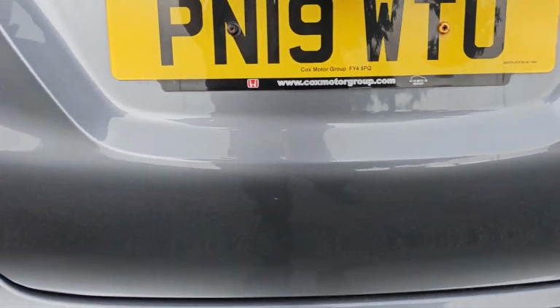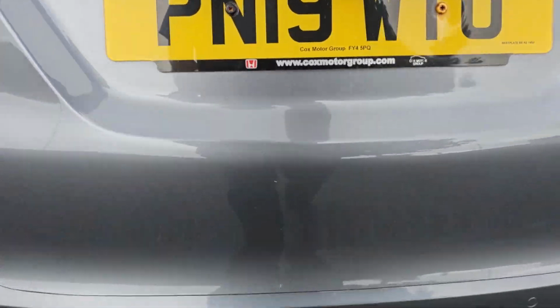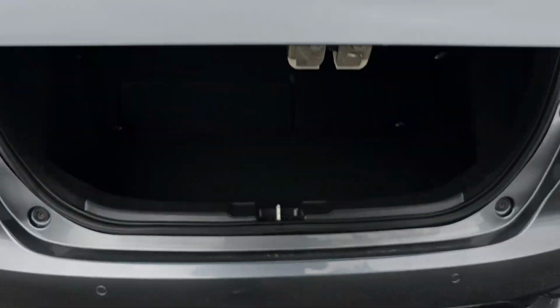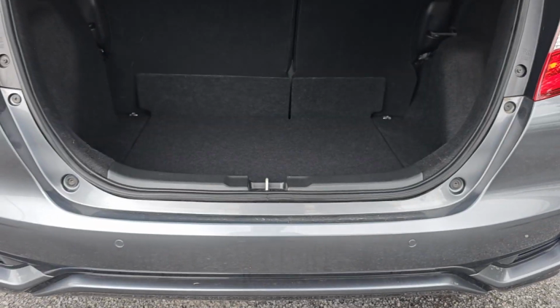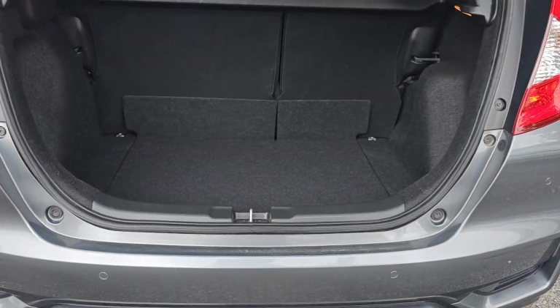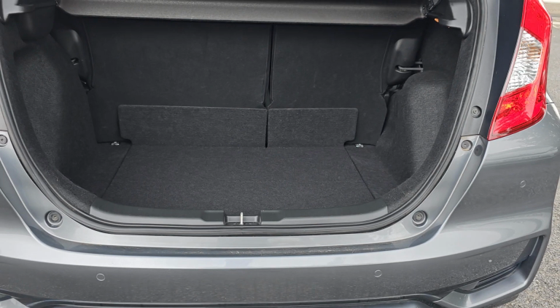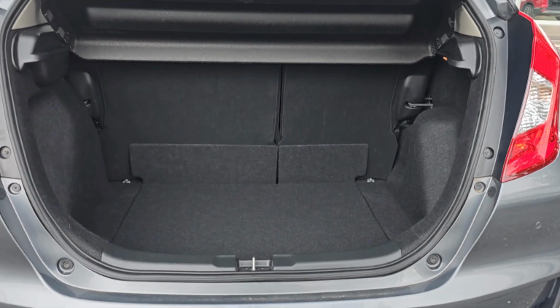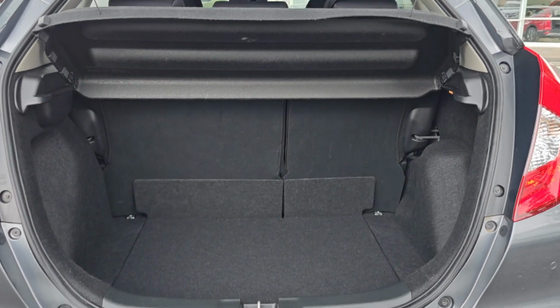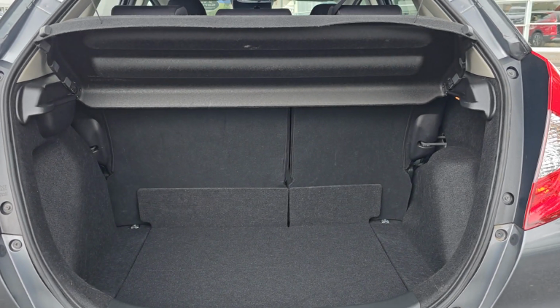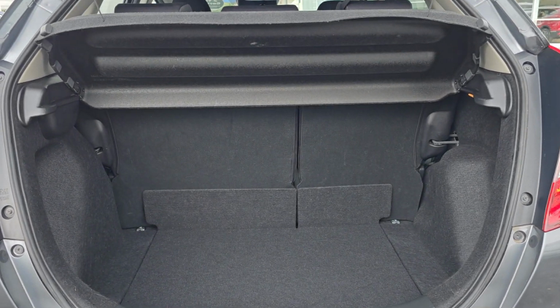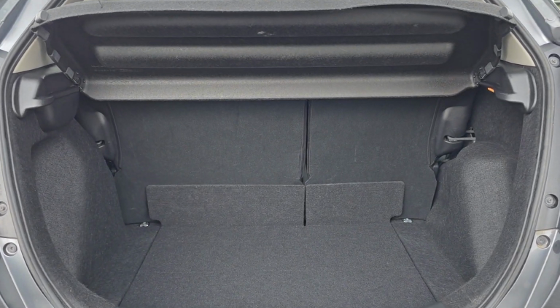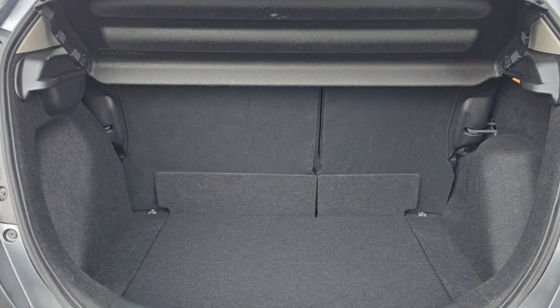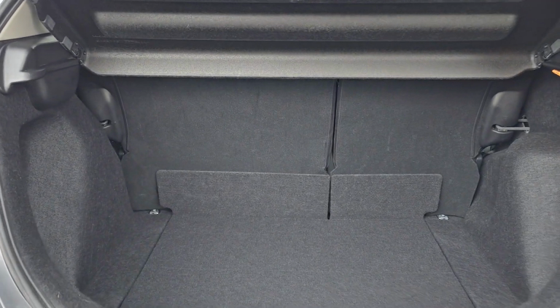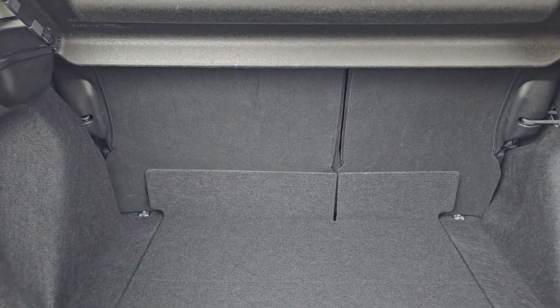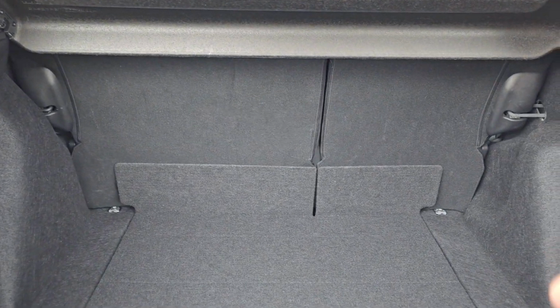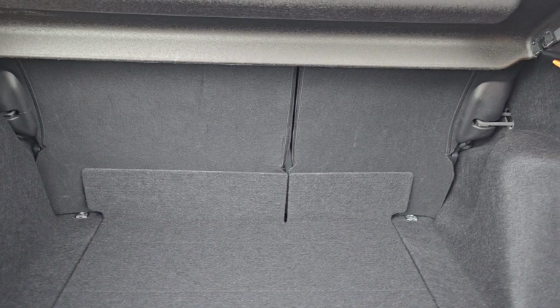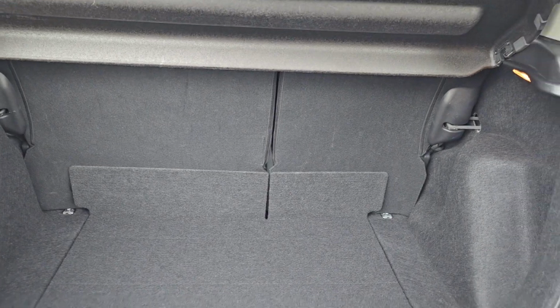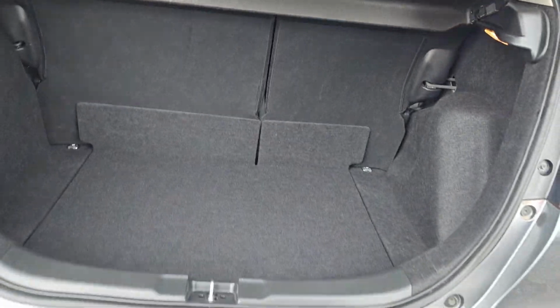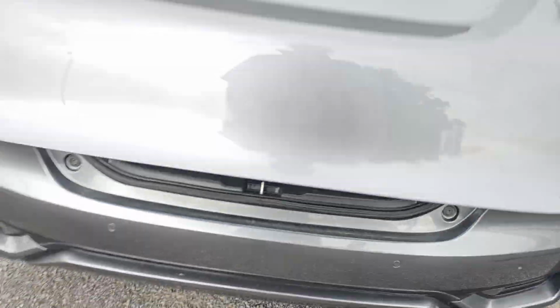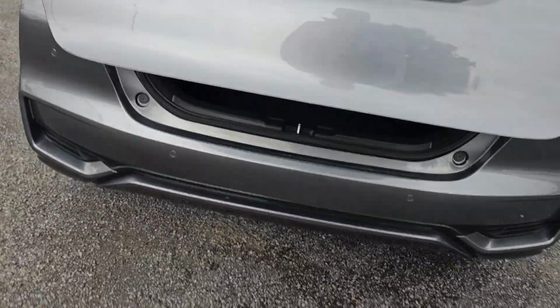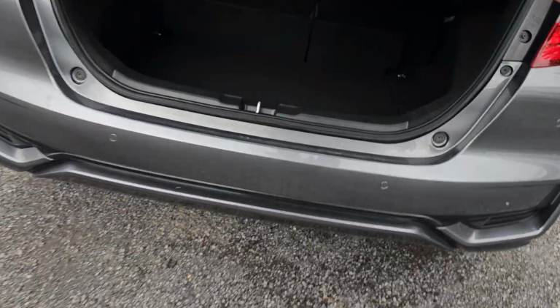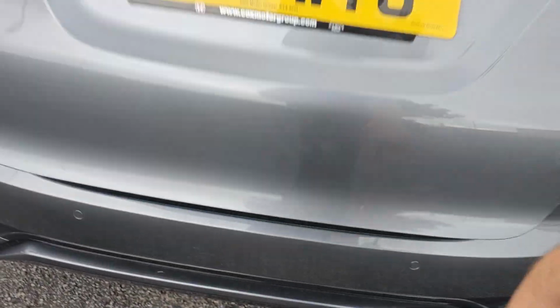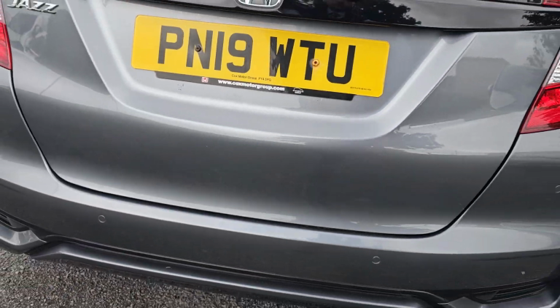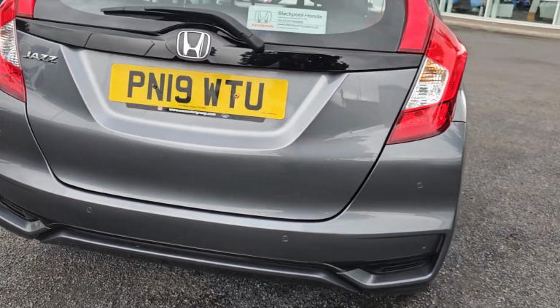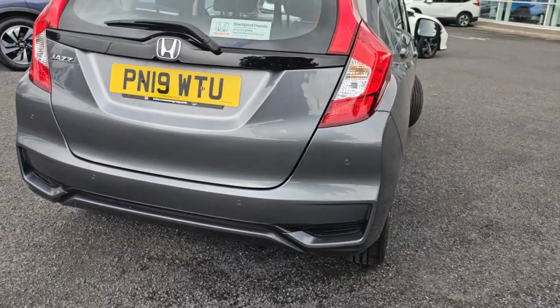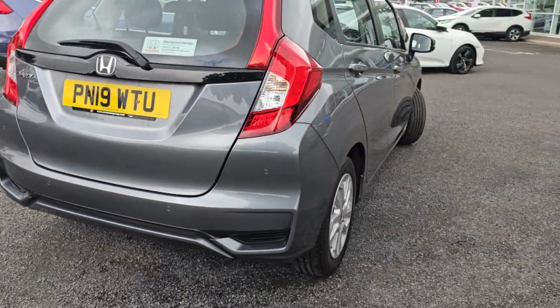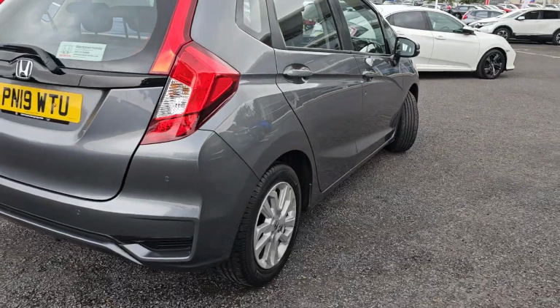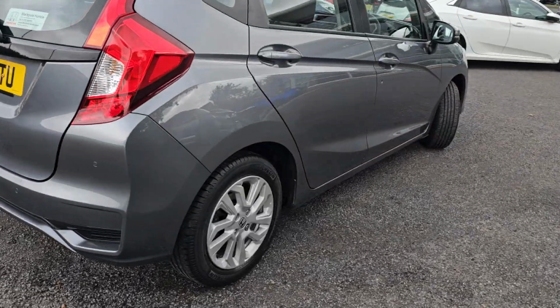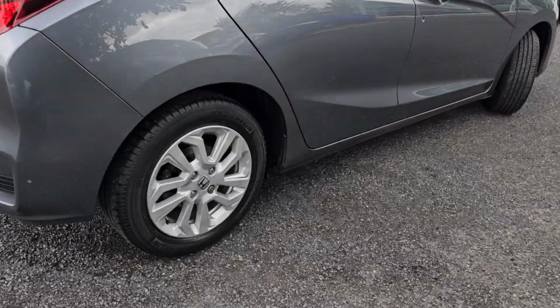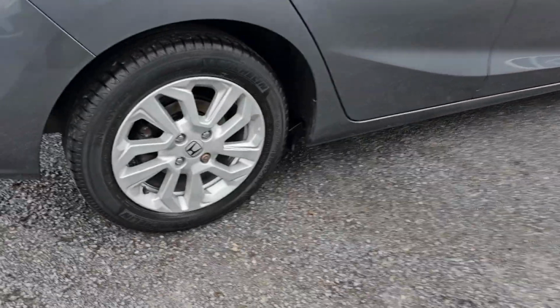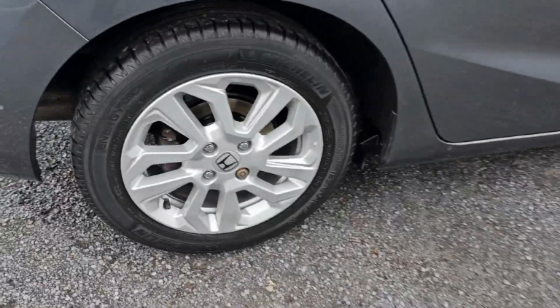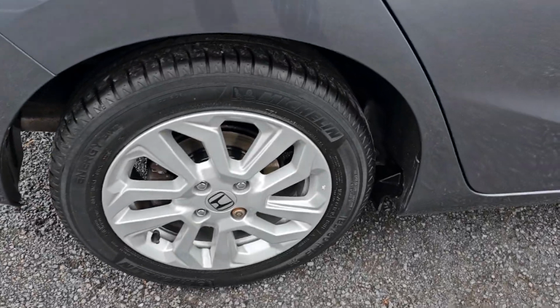You get plenty of room in the tailgate area, including 60-40 split flat folding rear seats, and they do fold flat with the boot floor. Moving around again, just showing you the rear alloy just here.